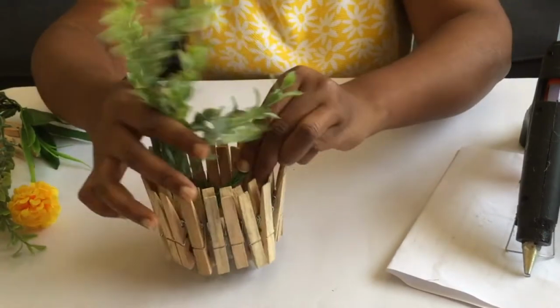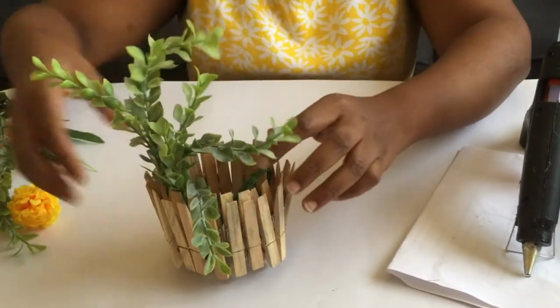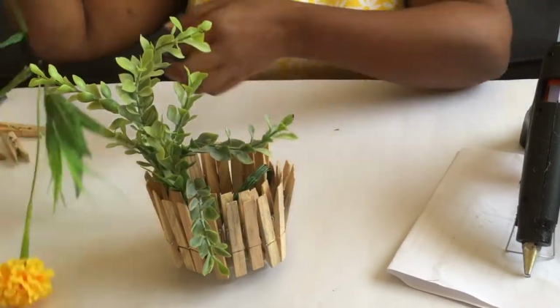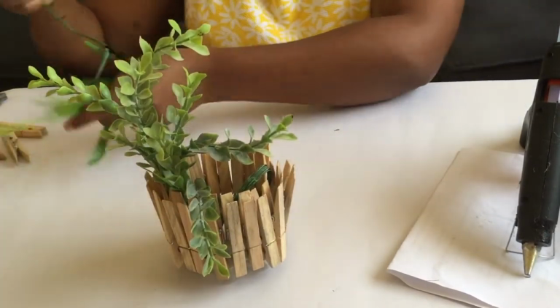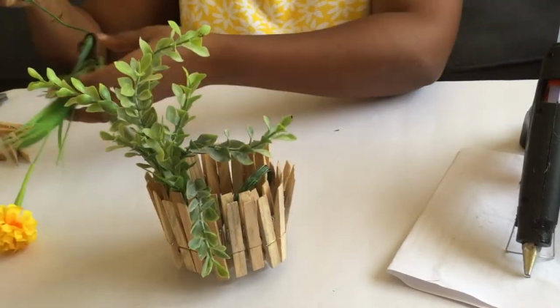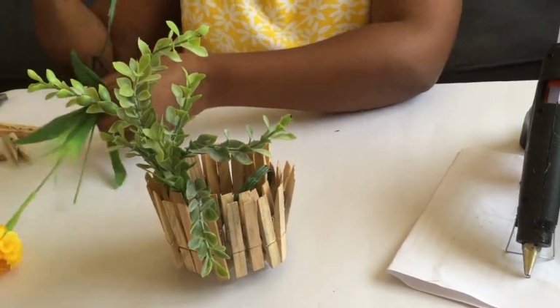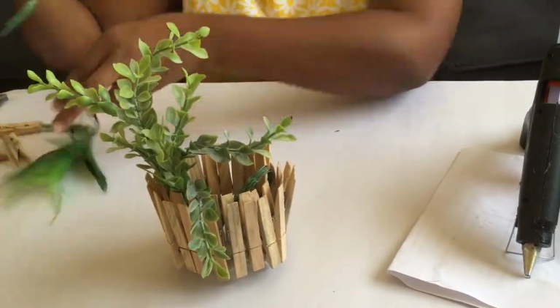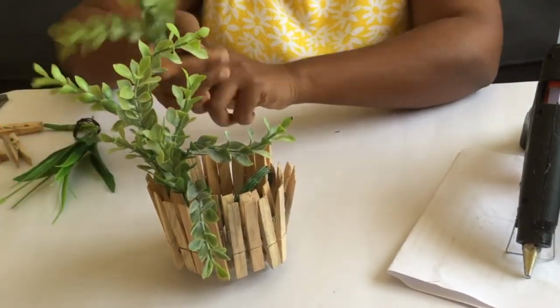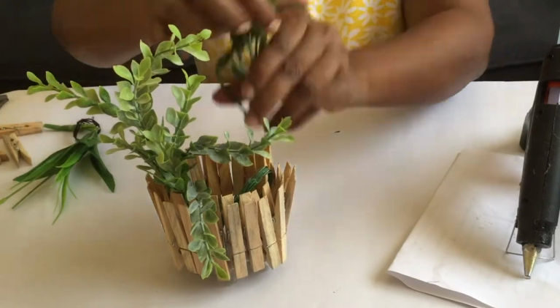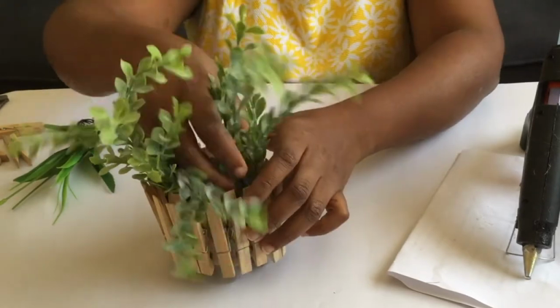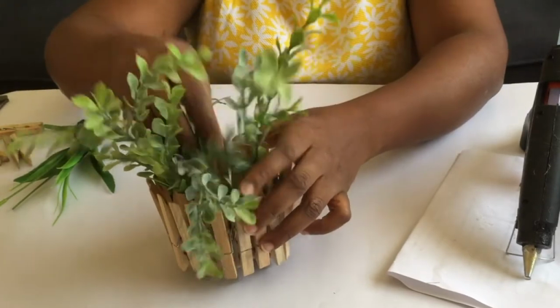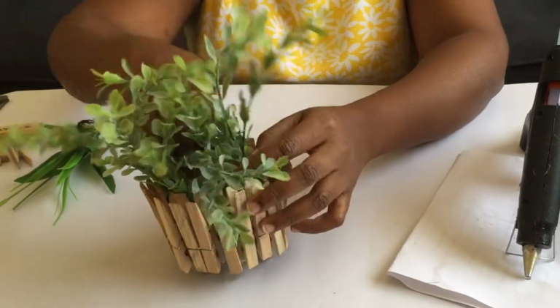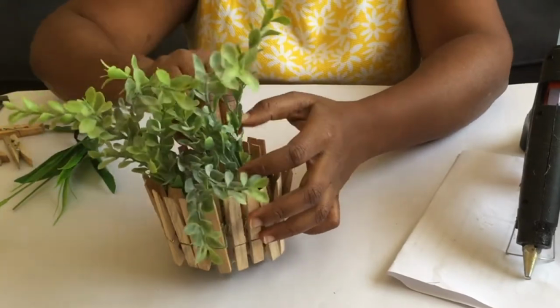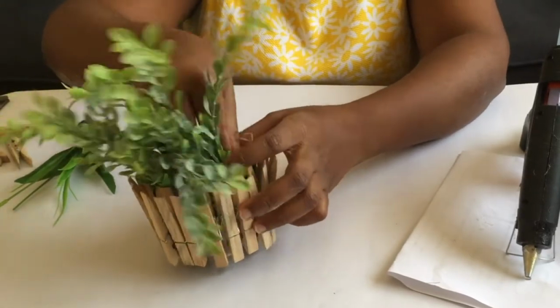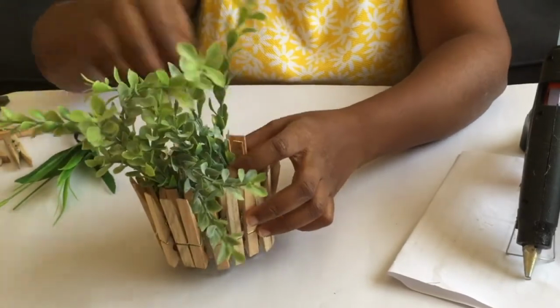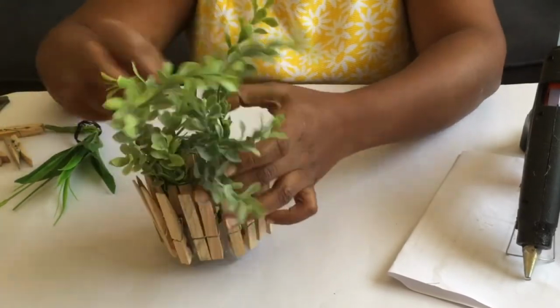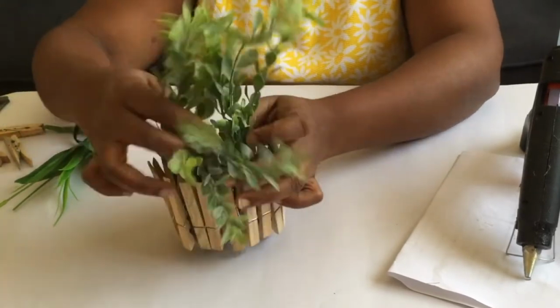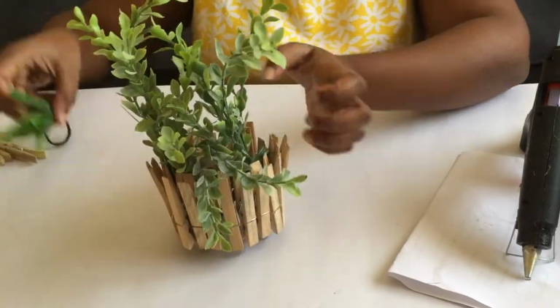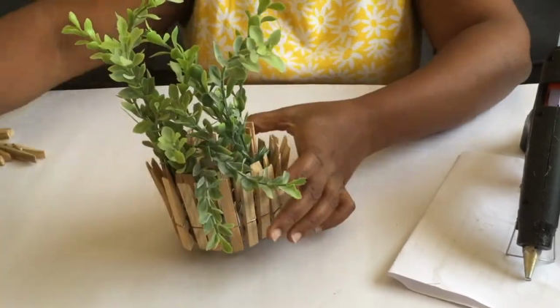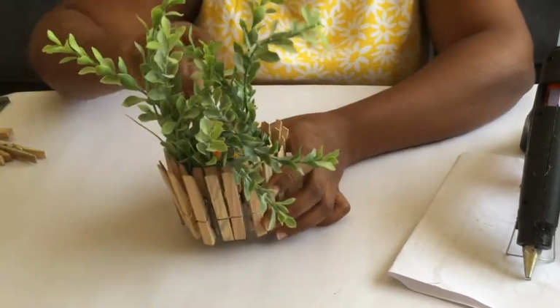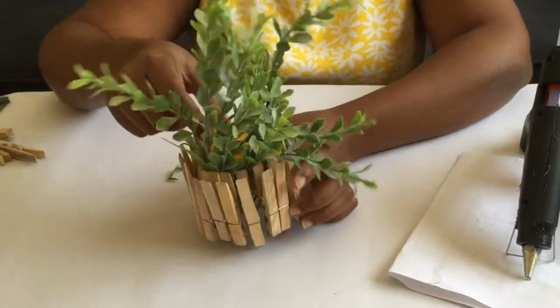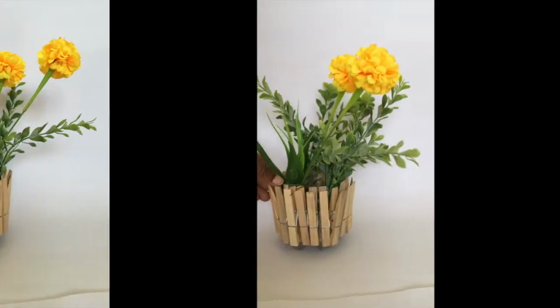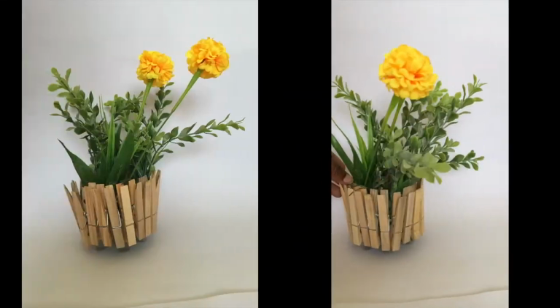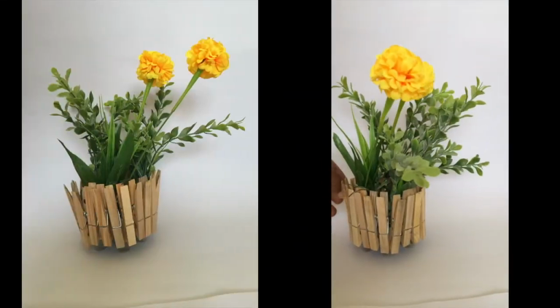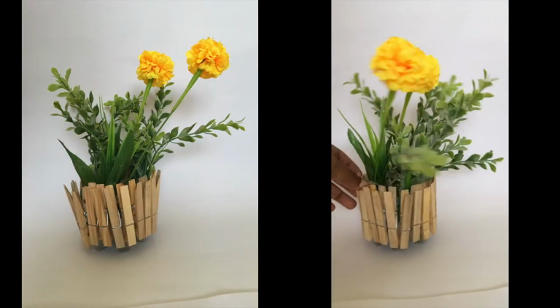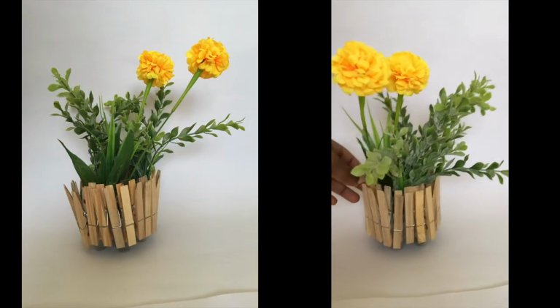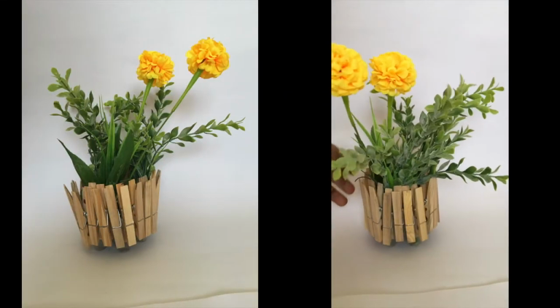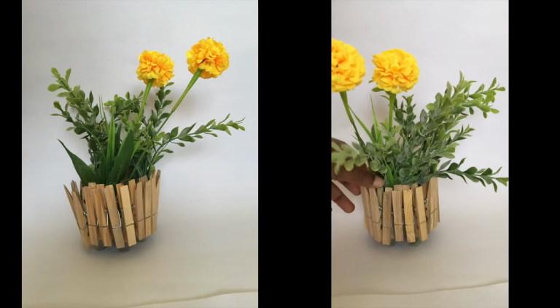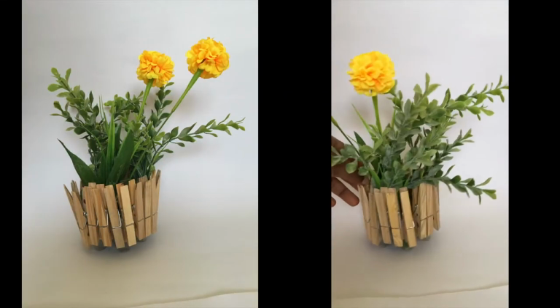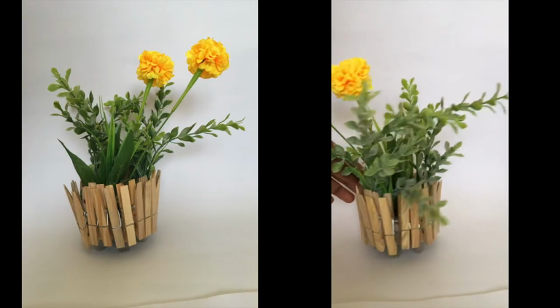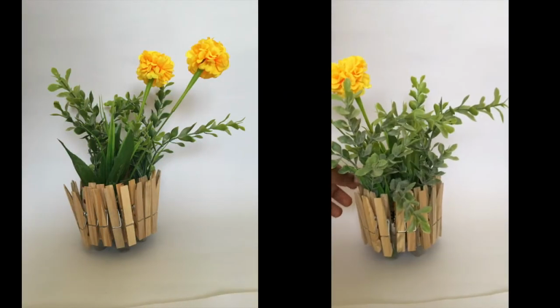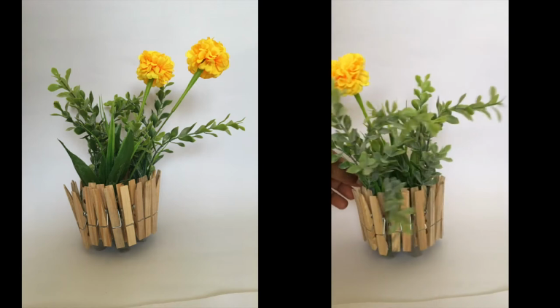Once I finished clipping the pegs, I styled it with some faux flowers. This I can place on my coffee table, and it turned out so well. As you can see, it's a very easy way to make a planter or a flower vase.